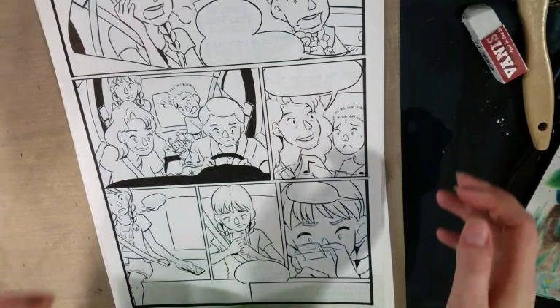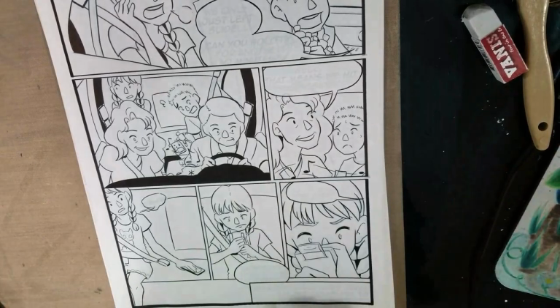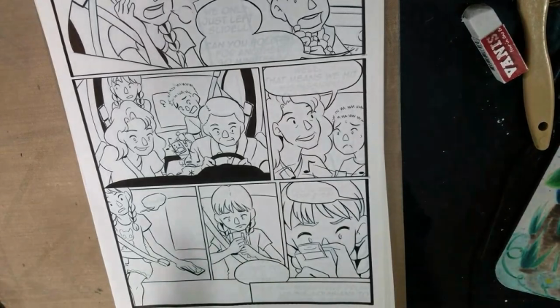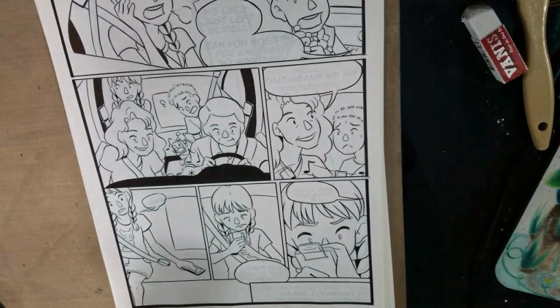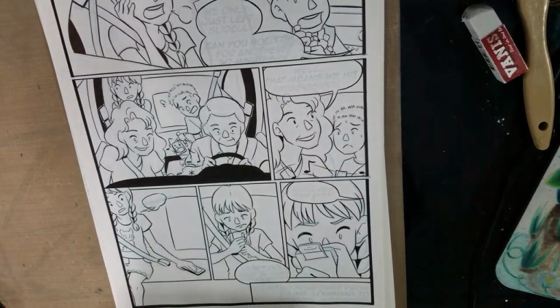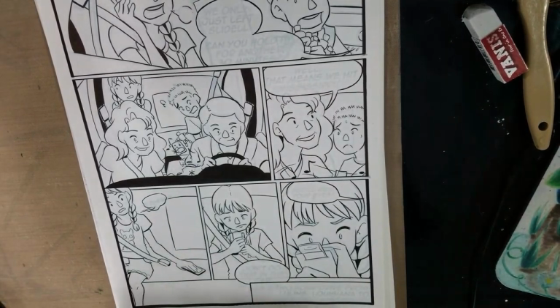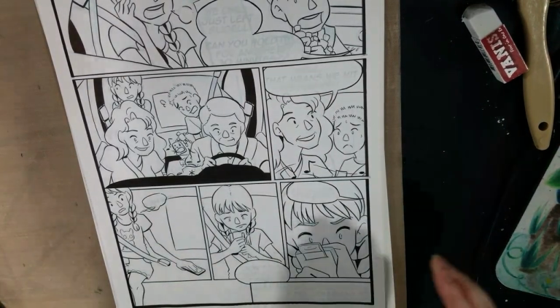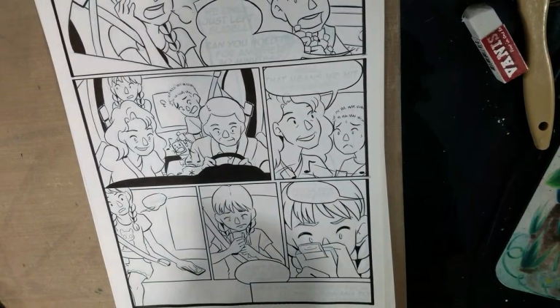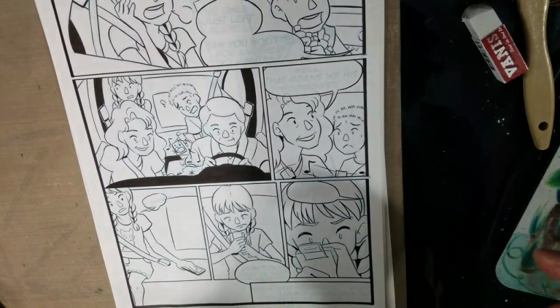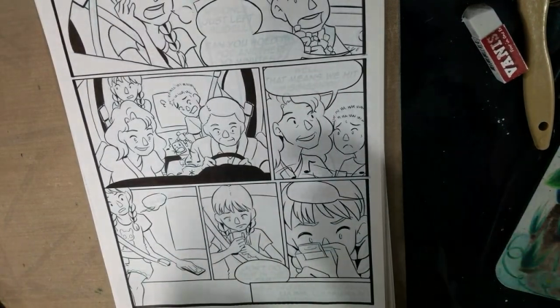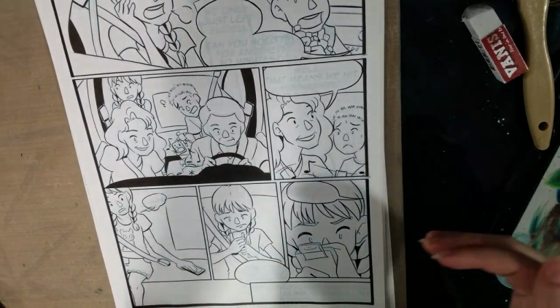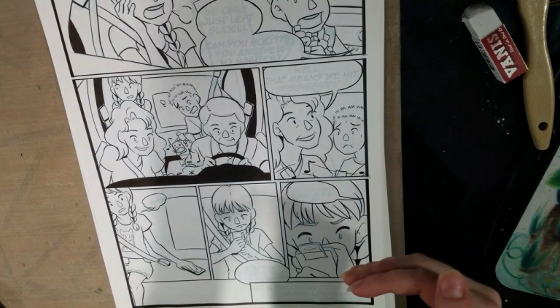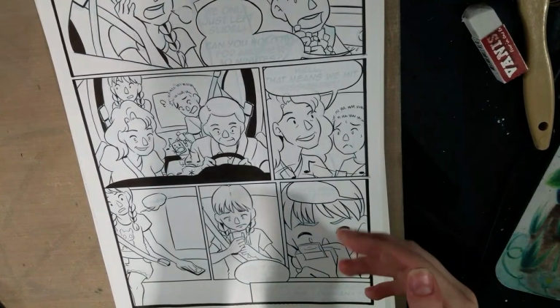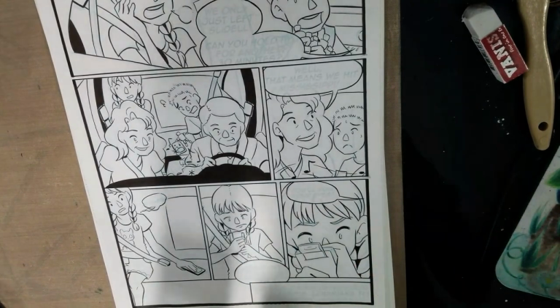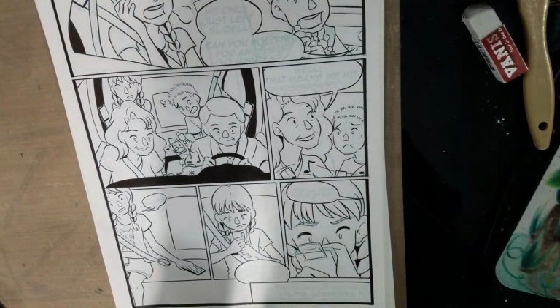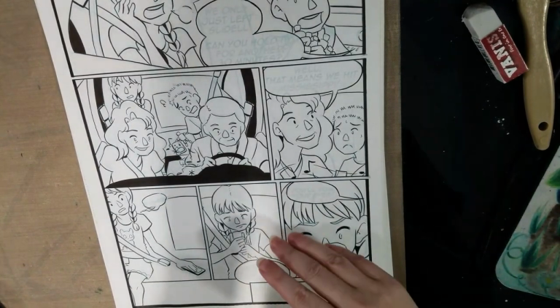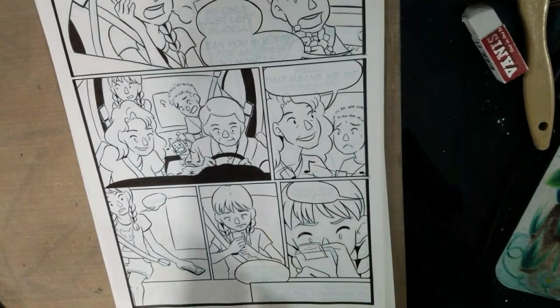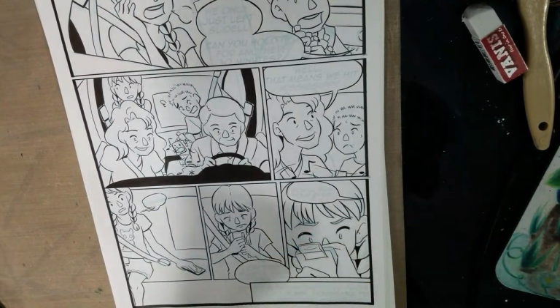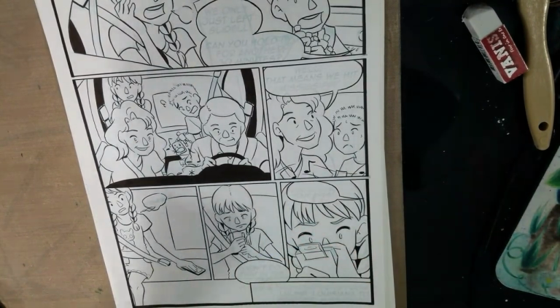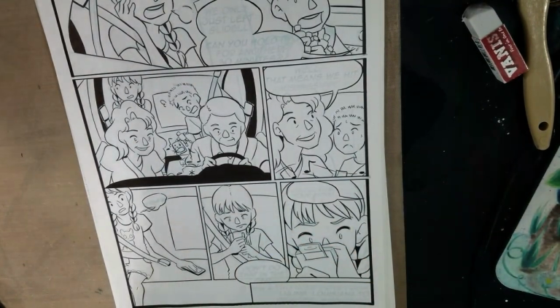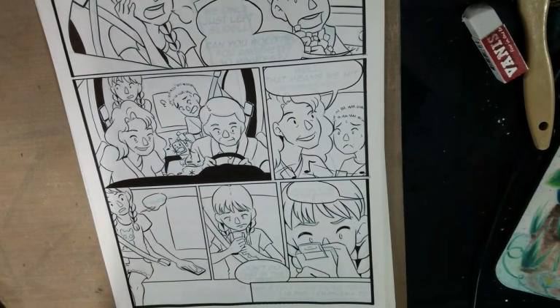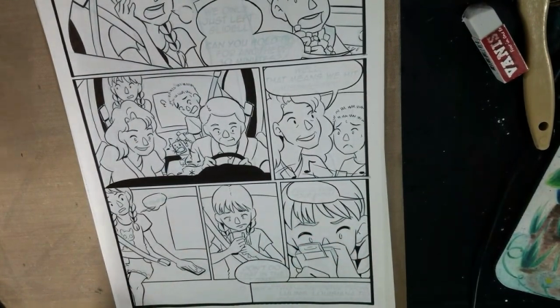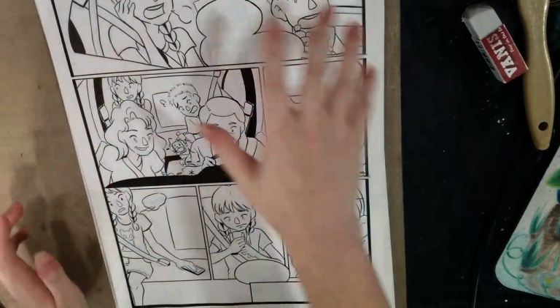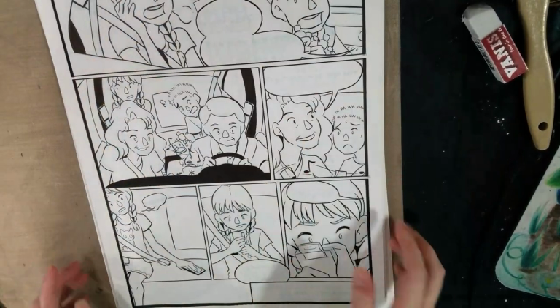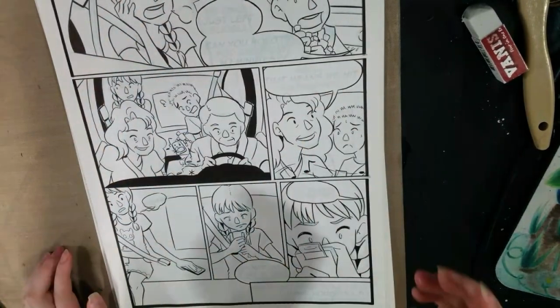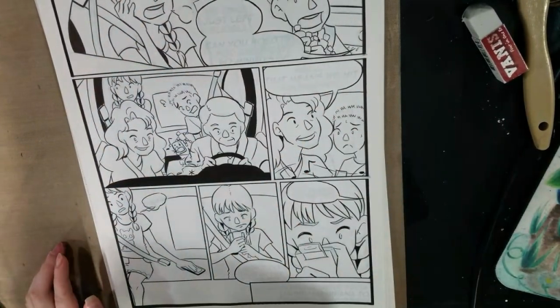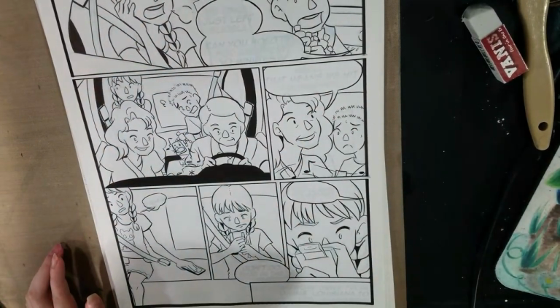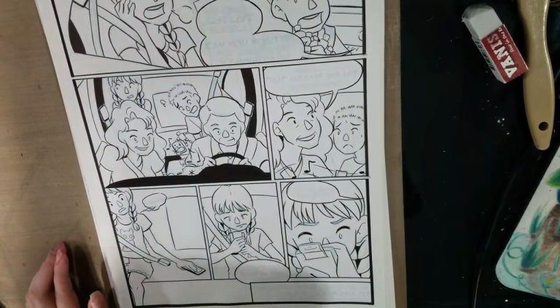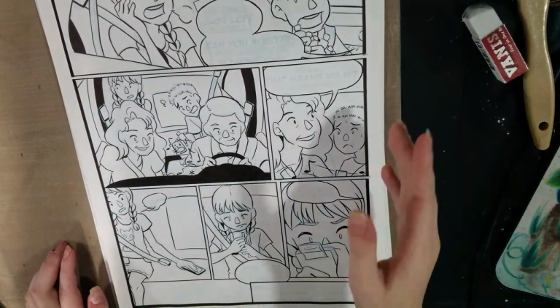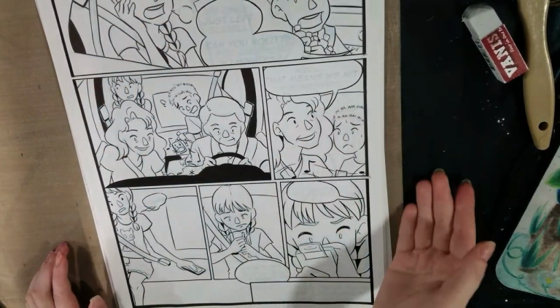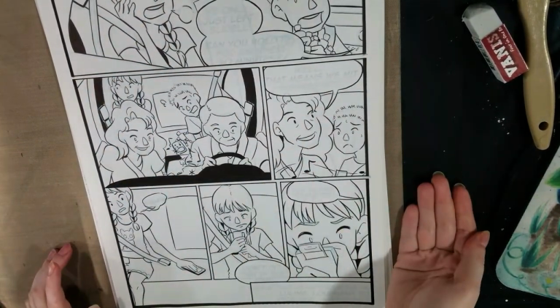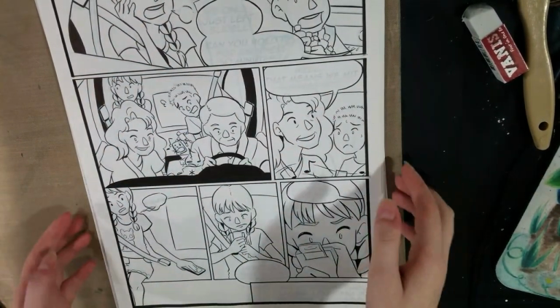Hey you guys! I am super excited because I have finally finished inking Cicada Summer. I have two pages left to scan and I need to letter everything all over again. But otherwise, besides submission, I'm pretty much done.